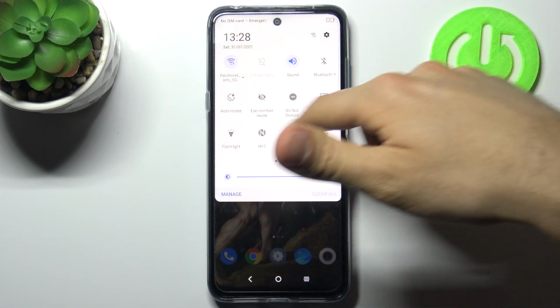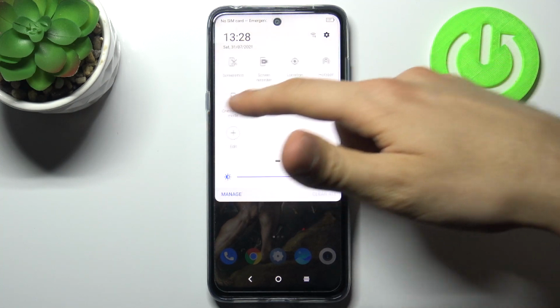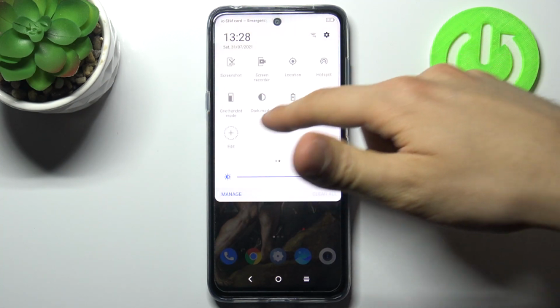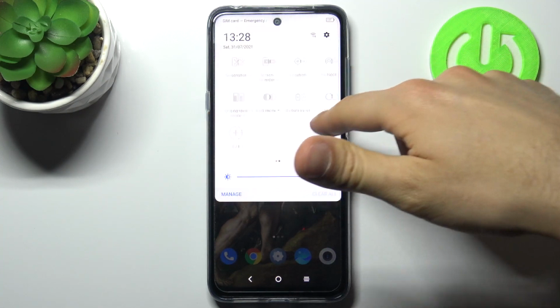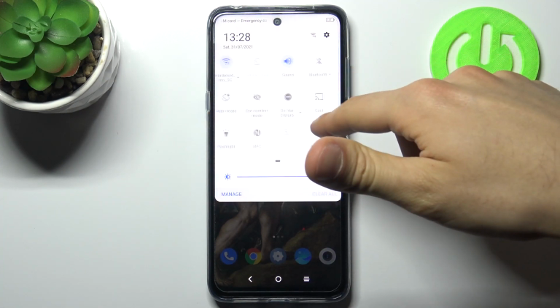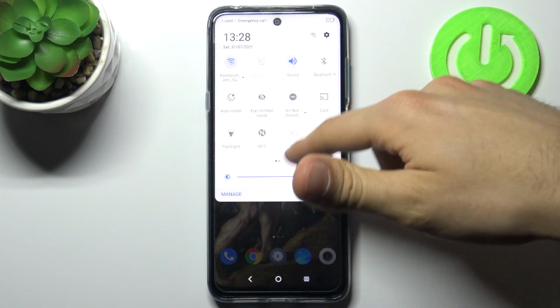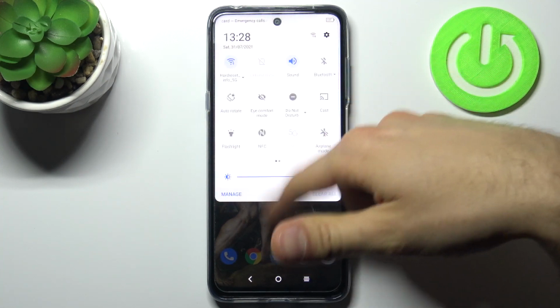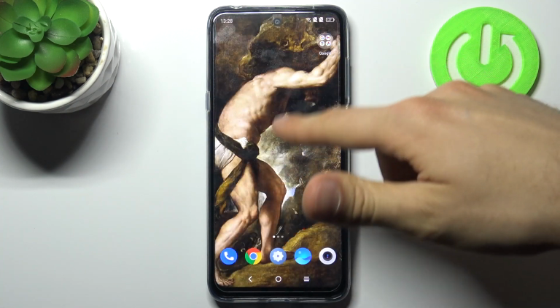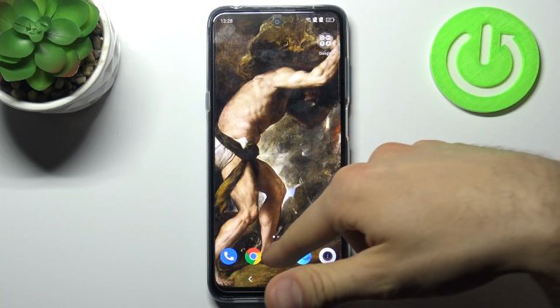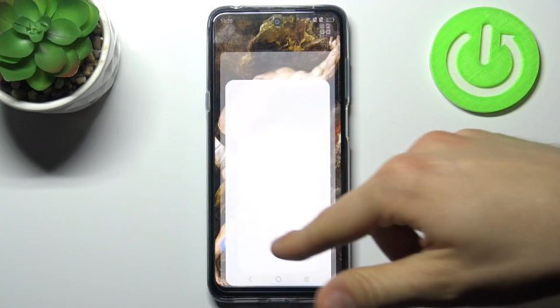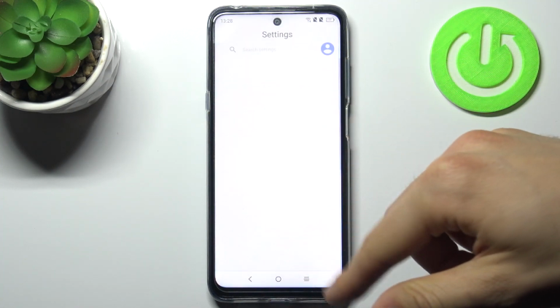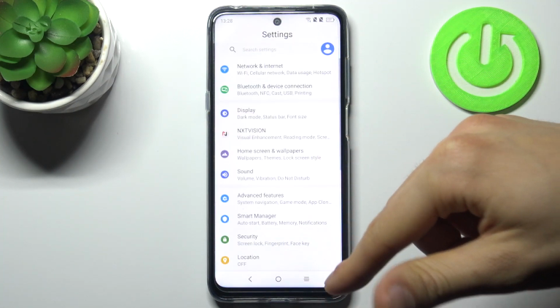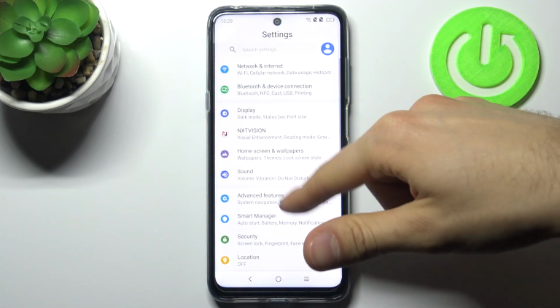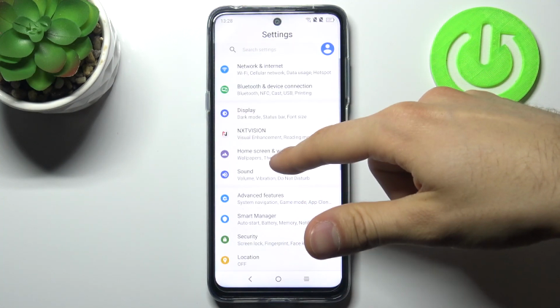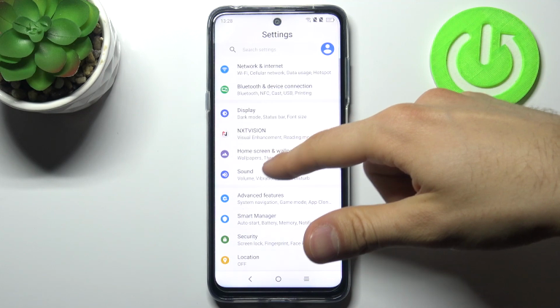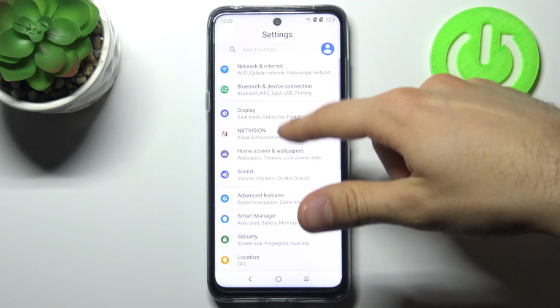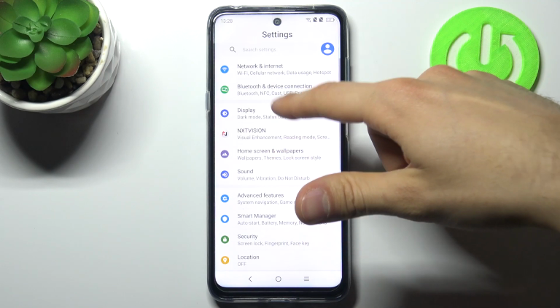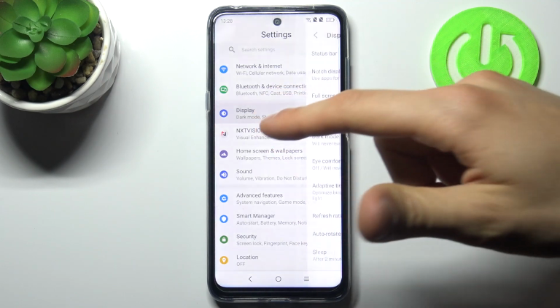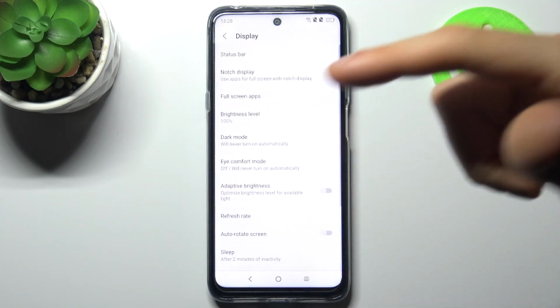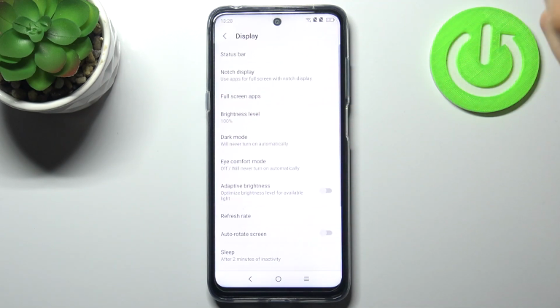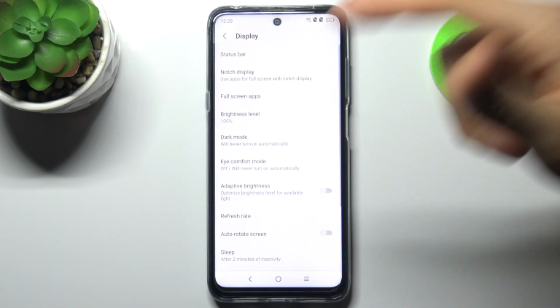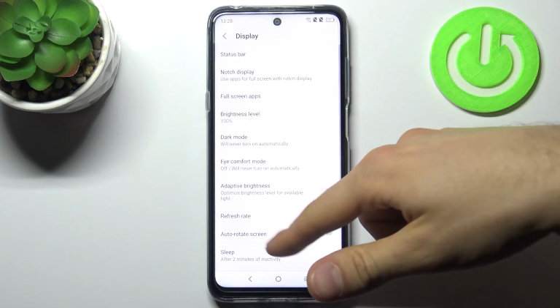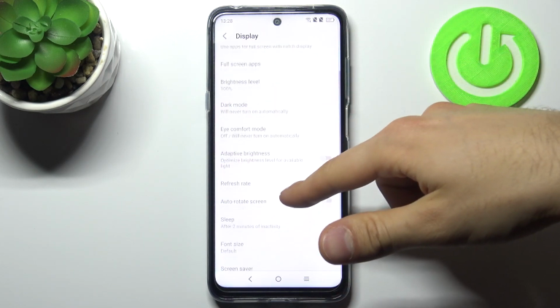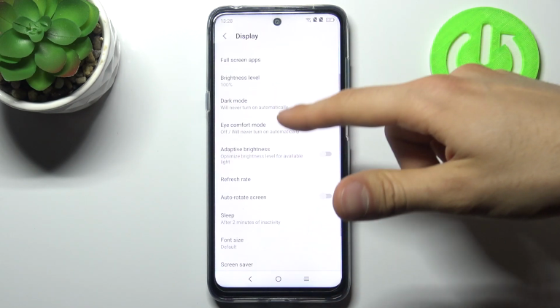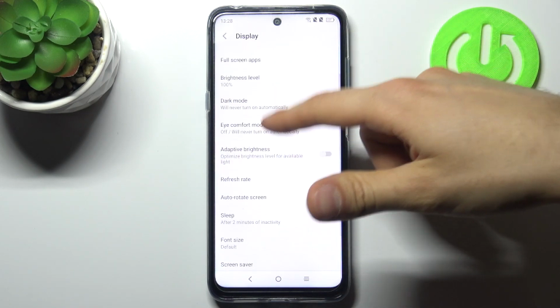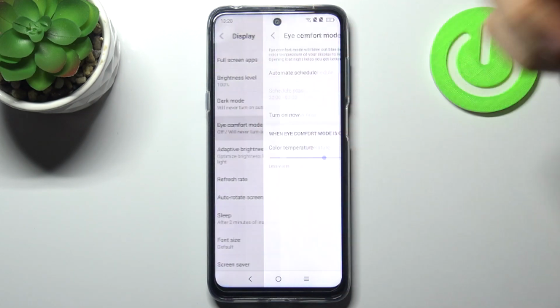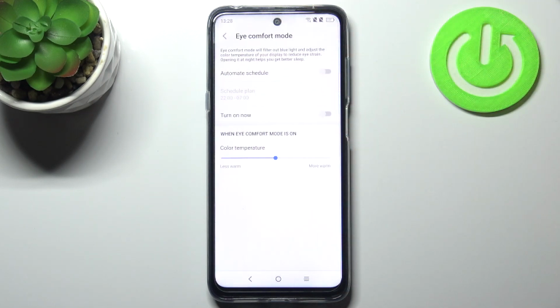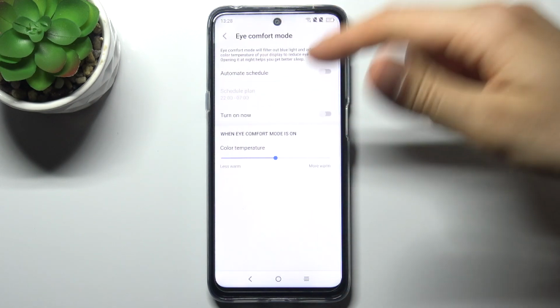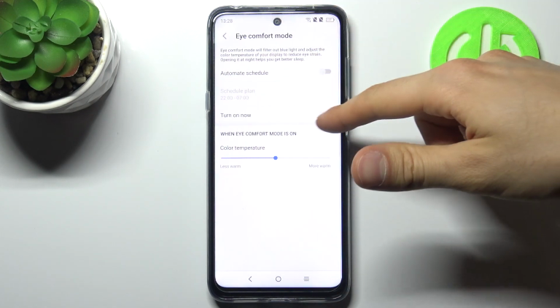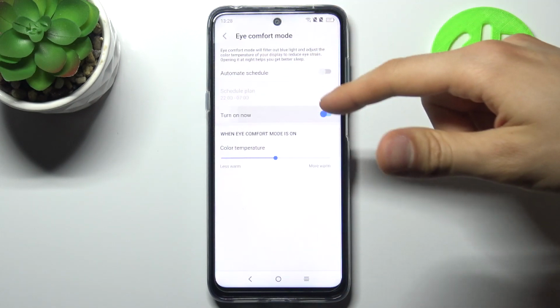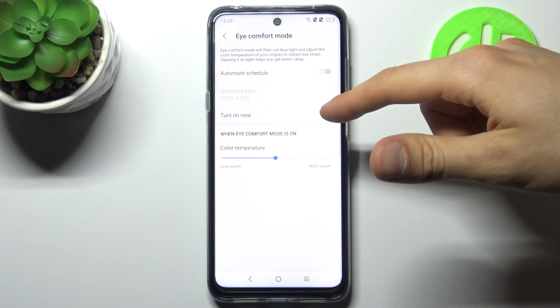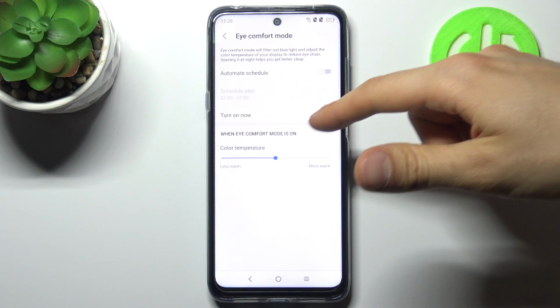You can switch it there, or you can go to the Settings, to the Display section, and here you have this Eye Comfort Mode. You can also switch it here.